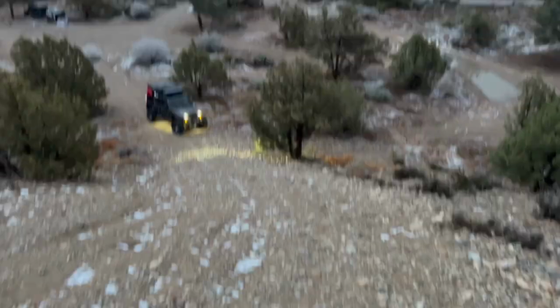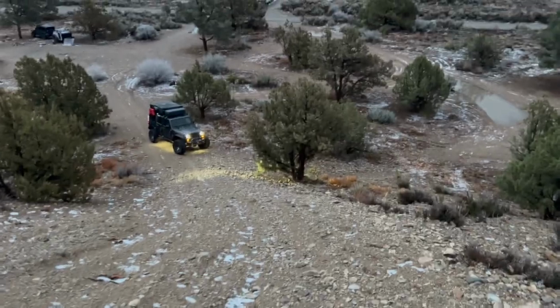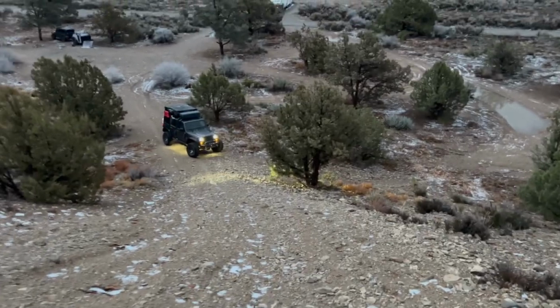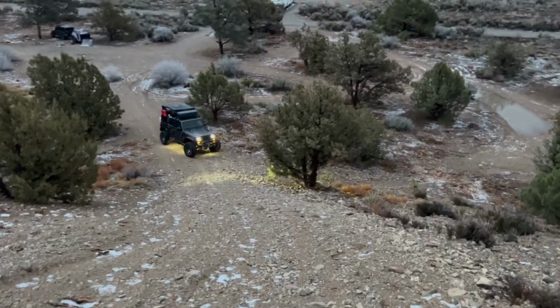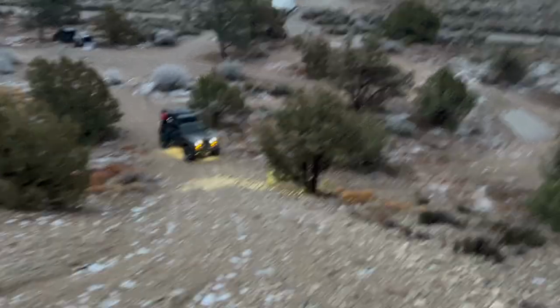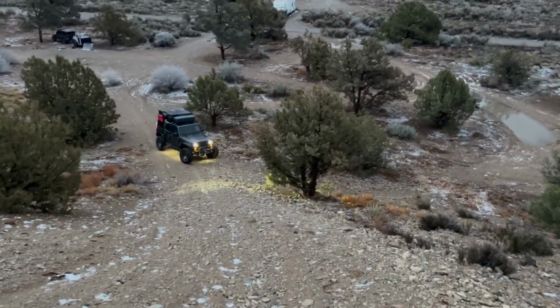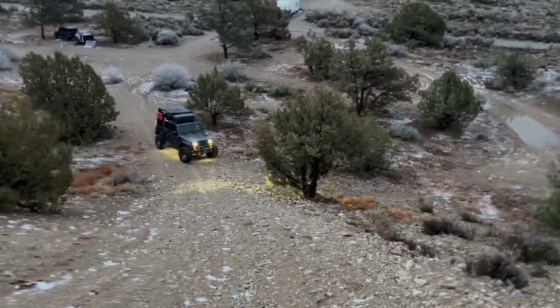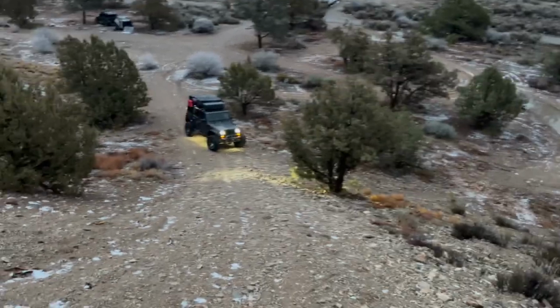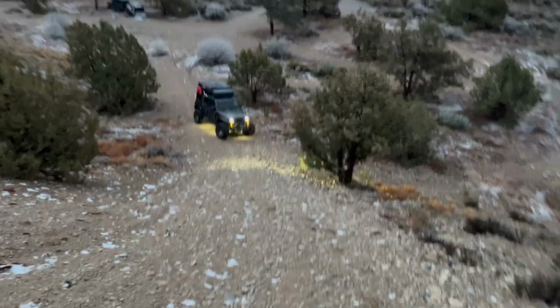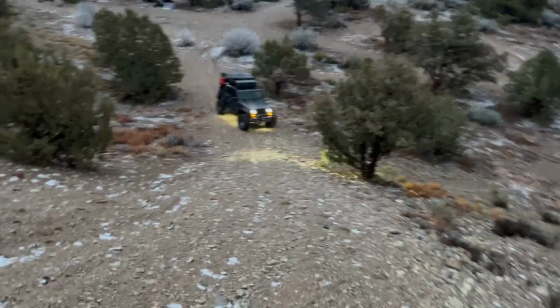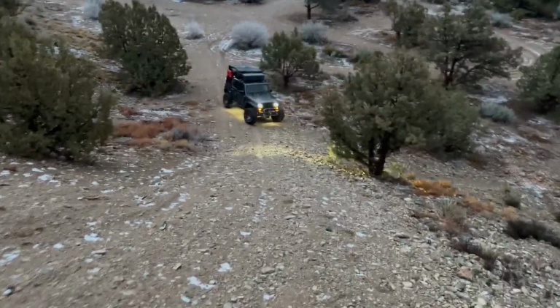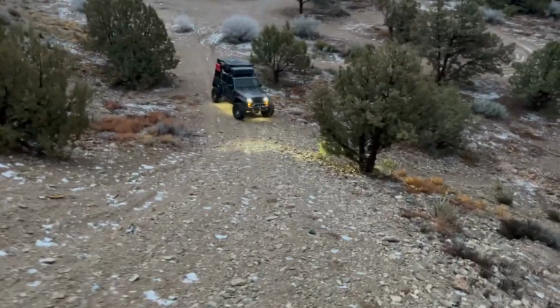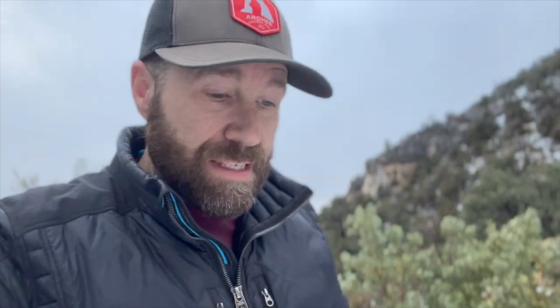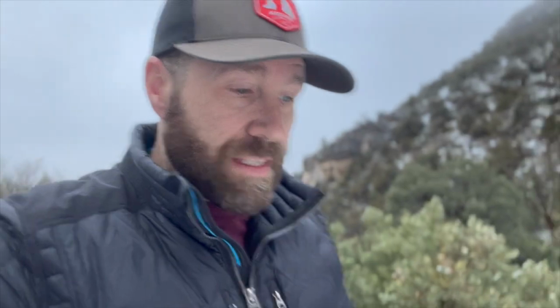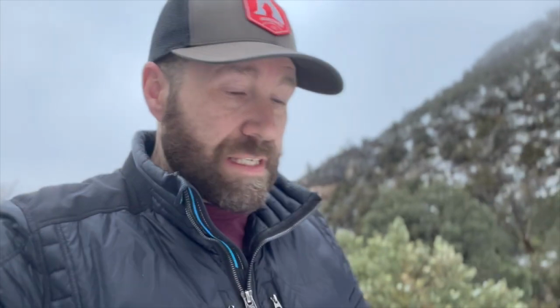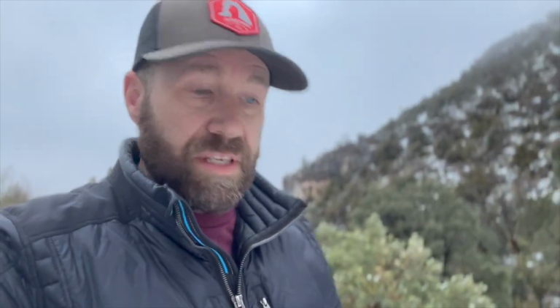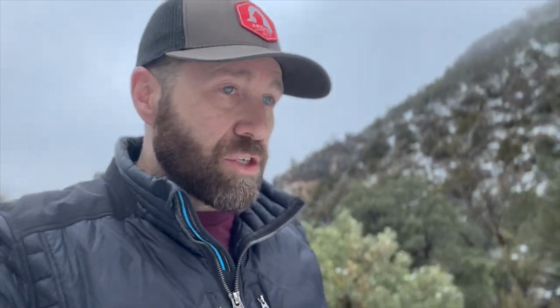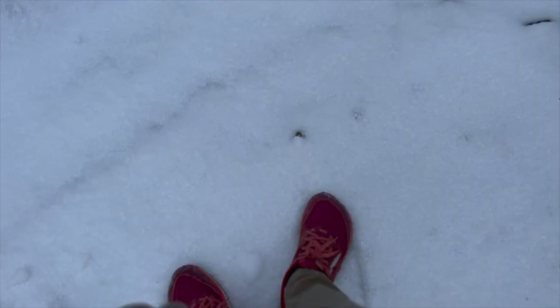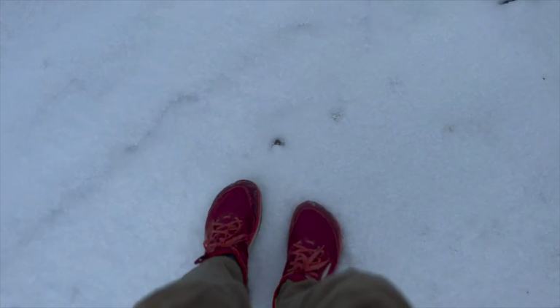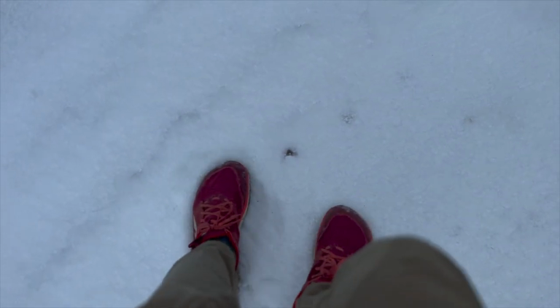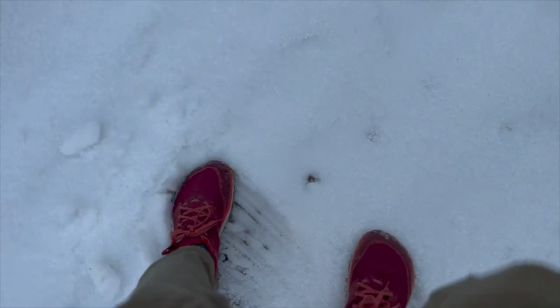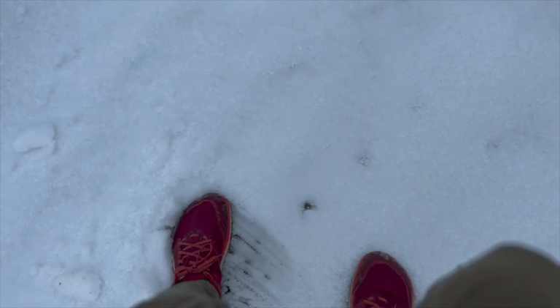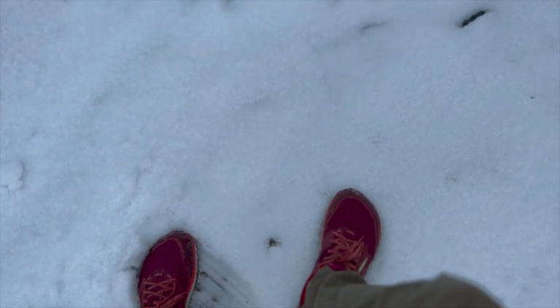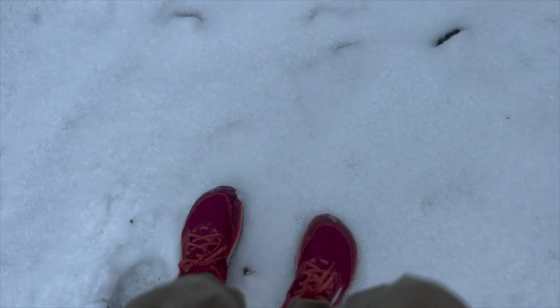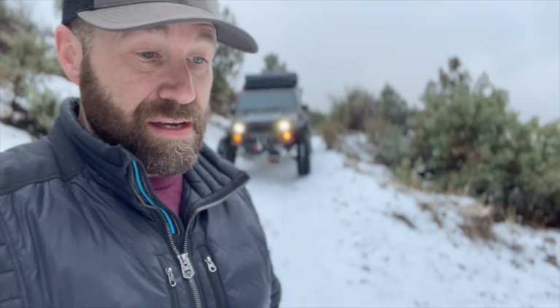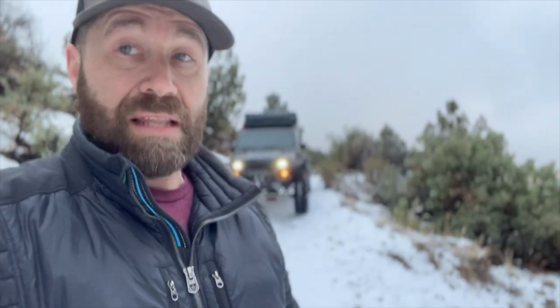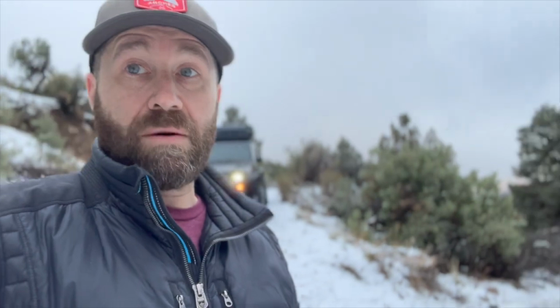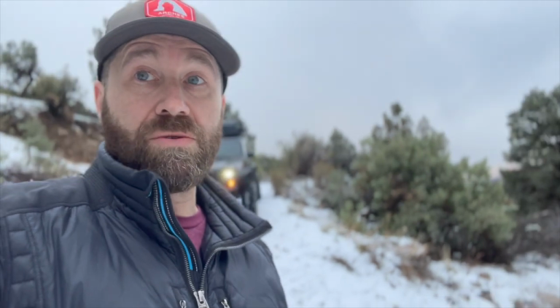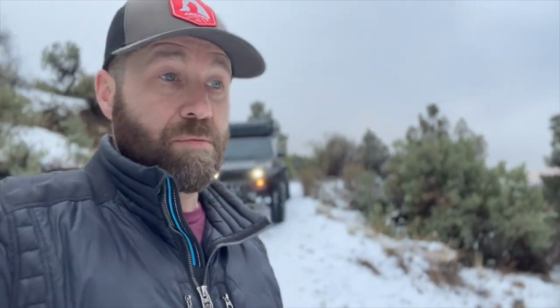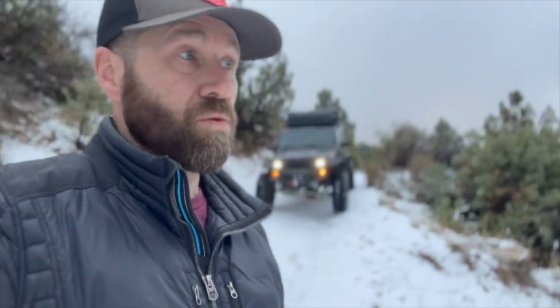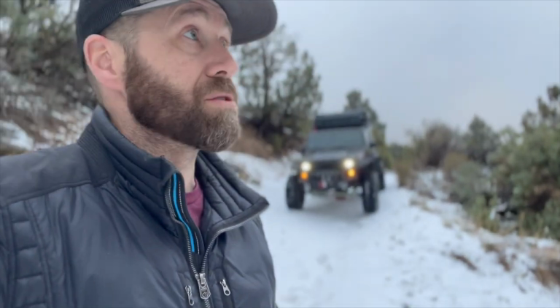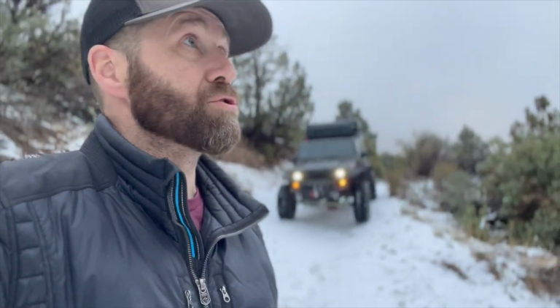This is slippery. It's gravel on the top, but it's mud underneath. Spots like this can be deceptively challenging. The last thing I want to do is get in a position where I'm in trouble.